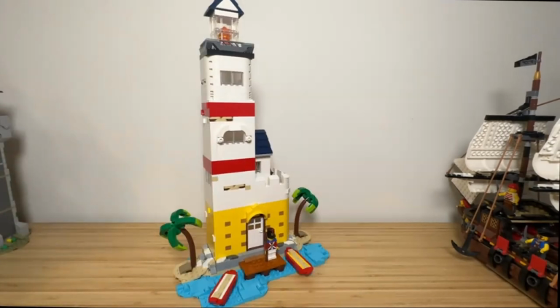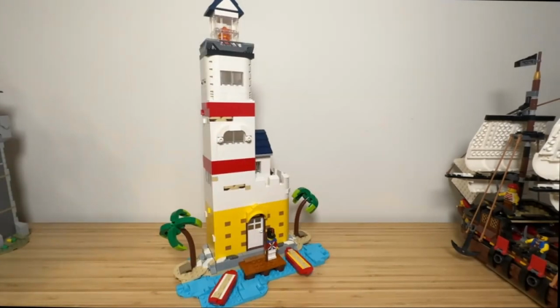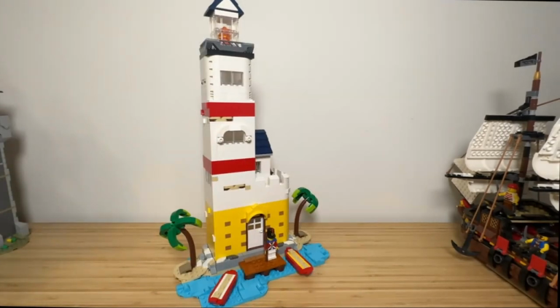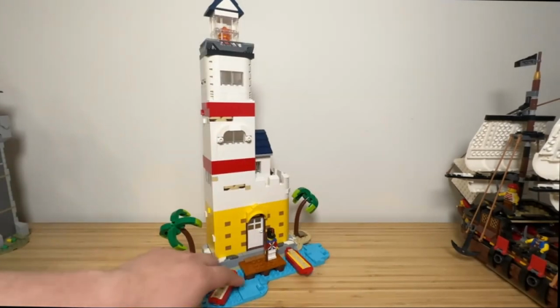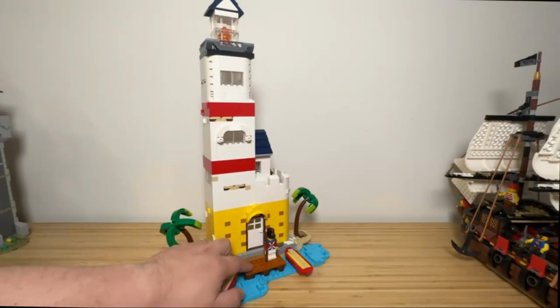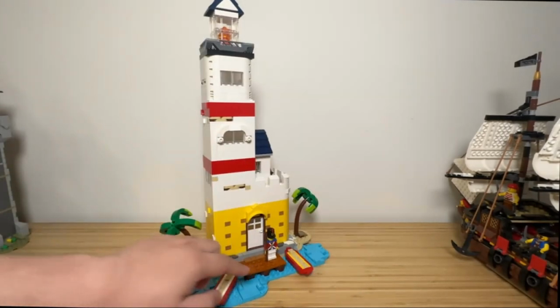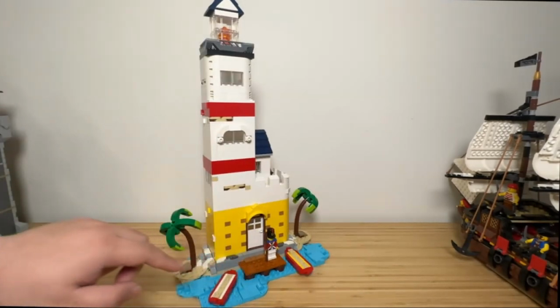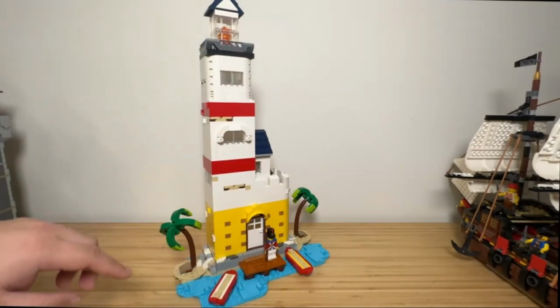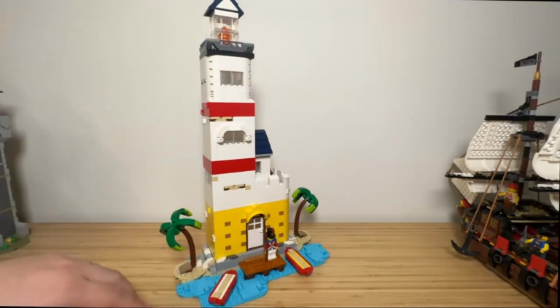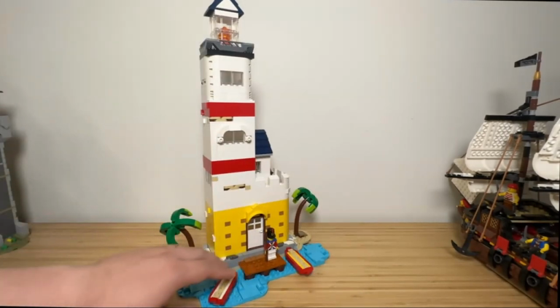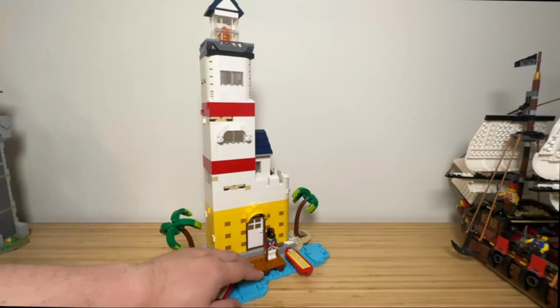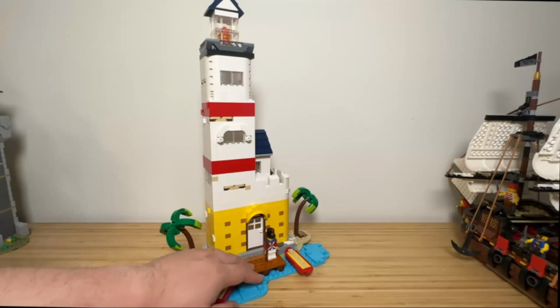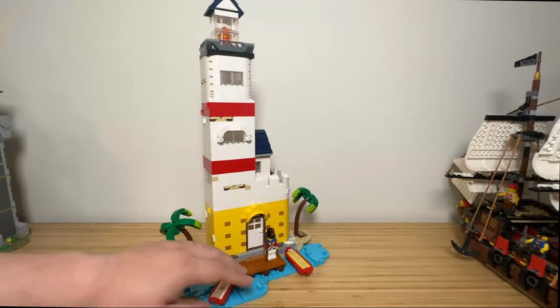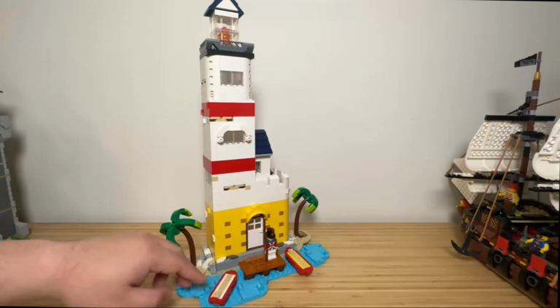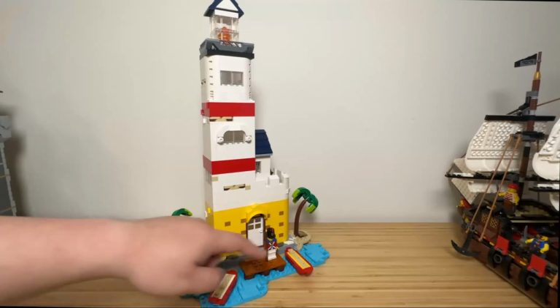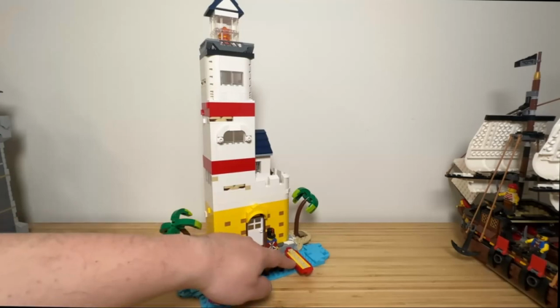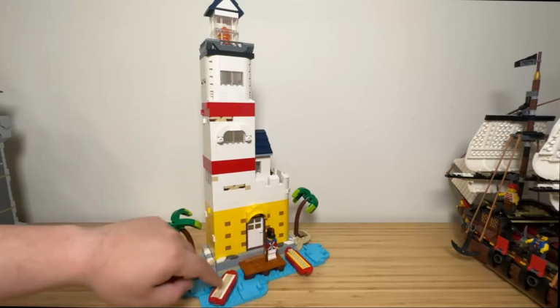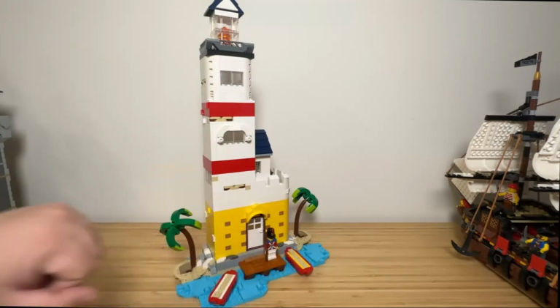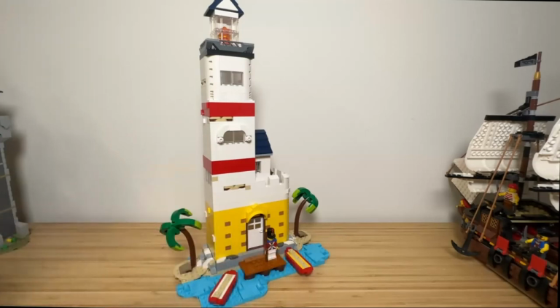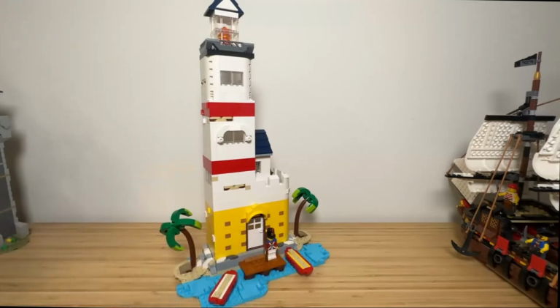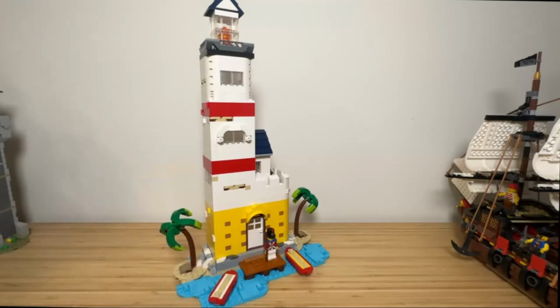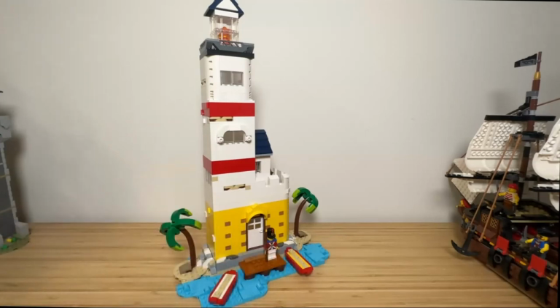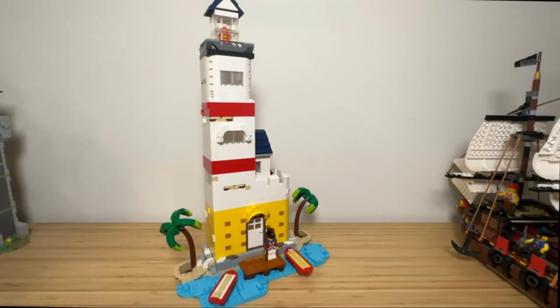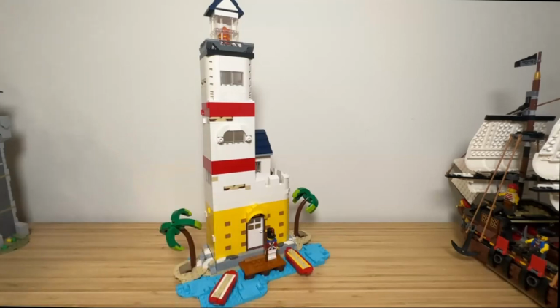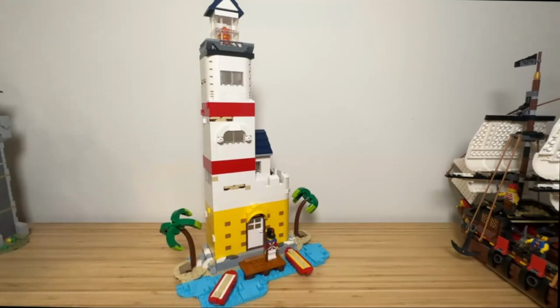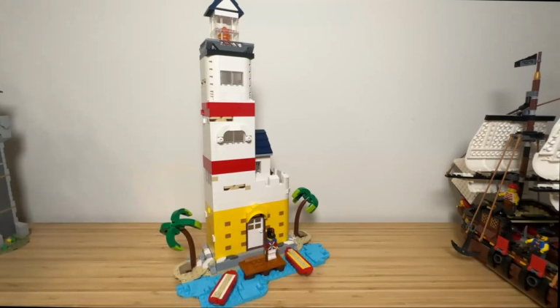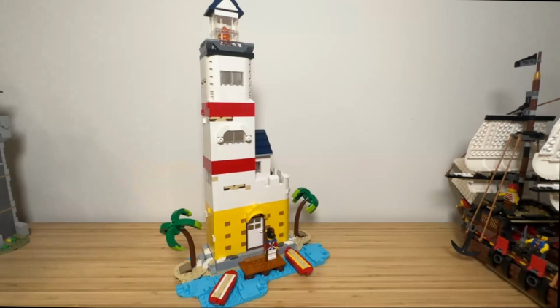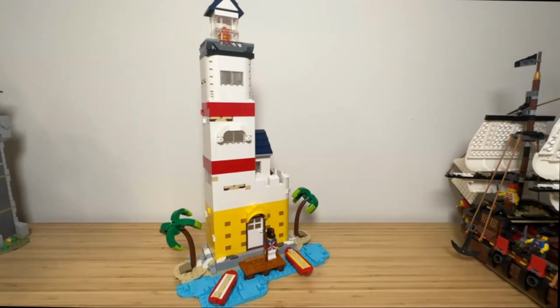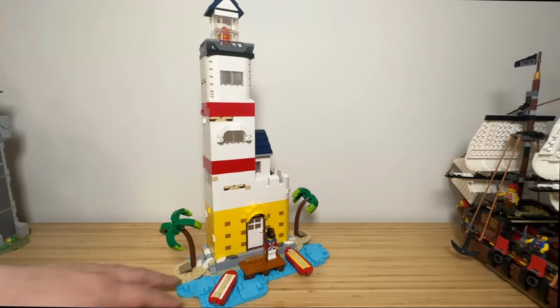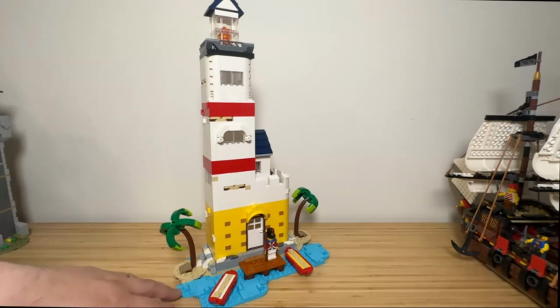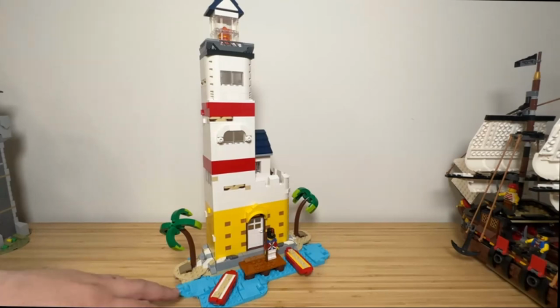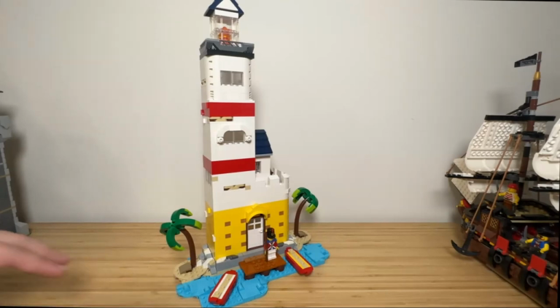A small jetty is built using dark orange pieces, used in front of the structure. Two small dinghies are used to bring supplies and relieve soldiers, due to the shallowness of the water on the shores.